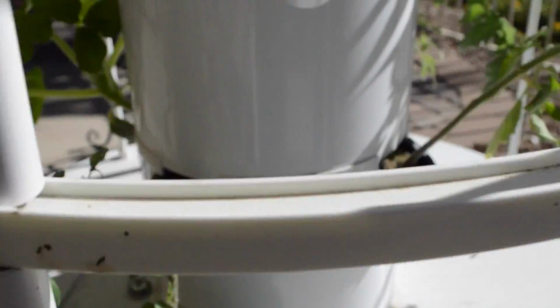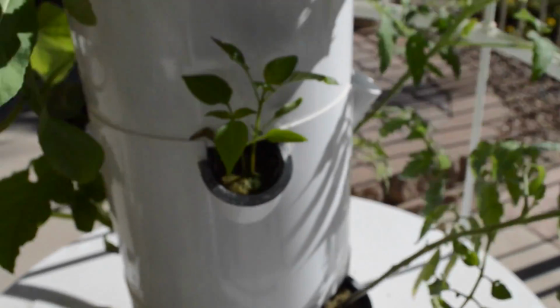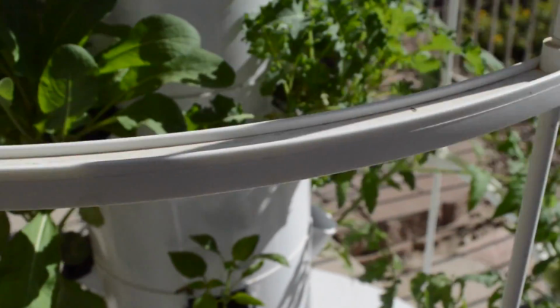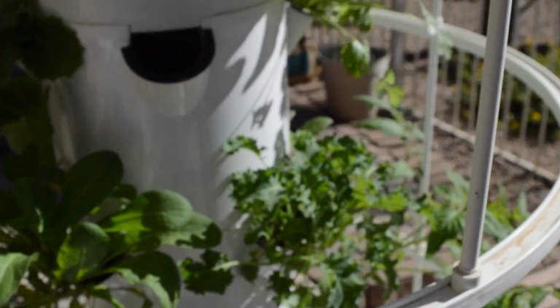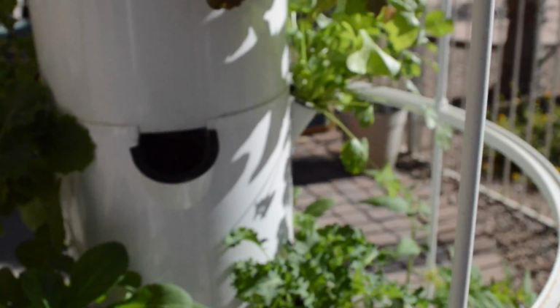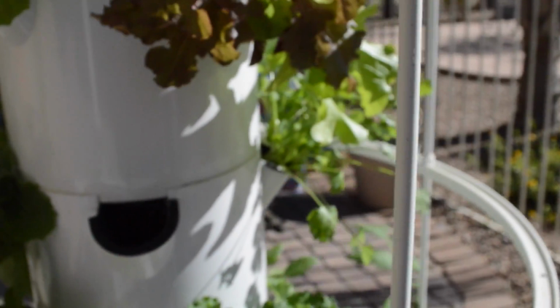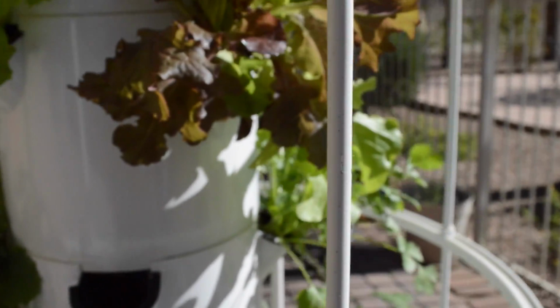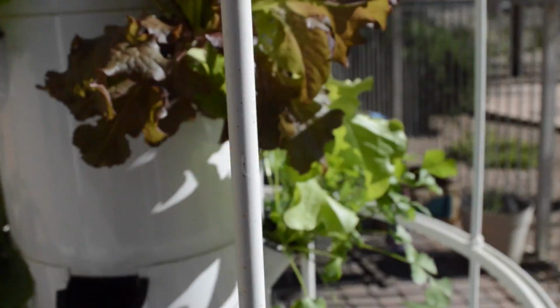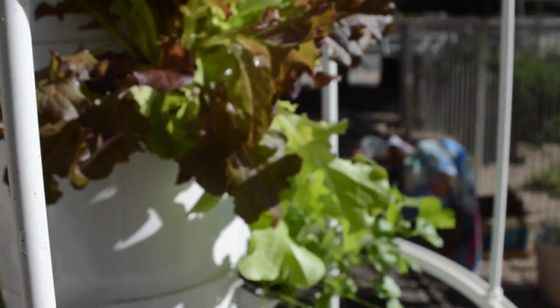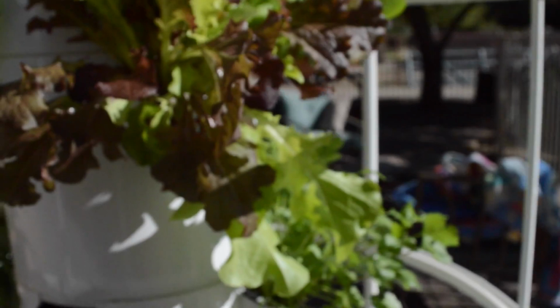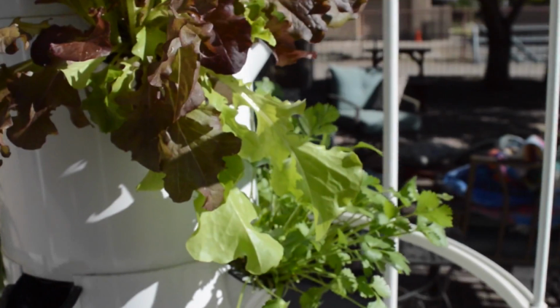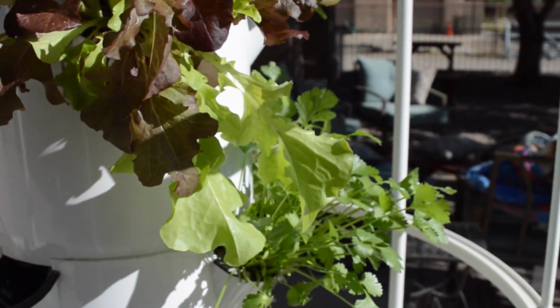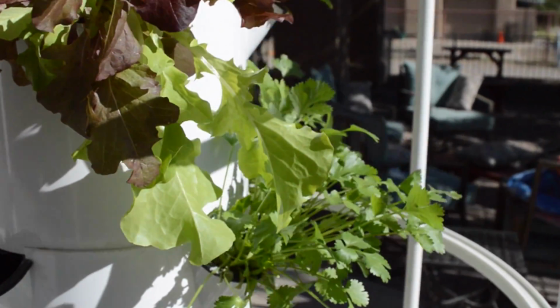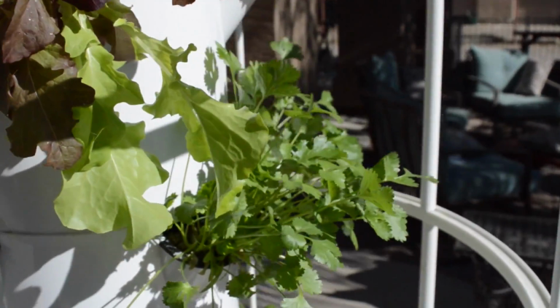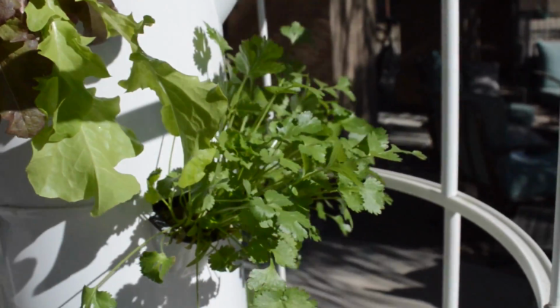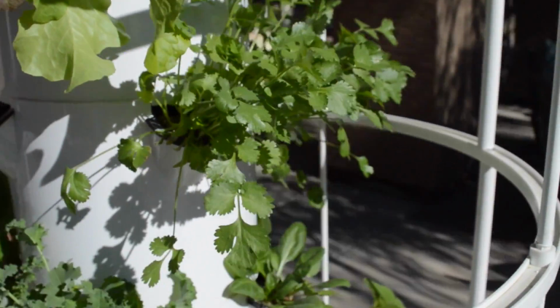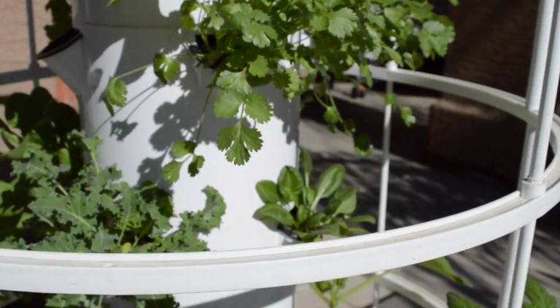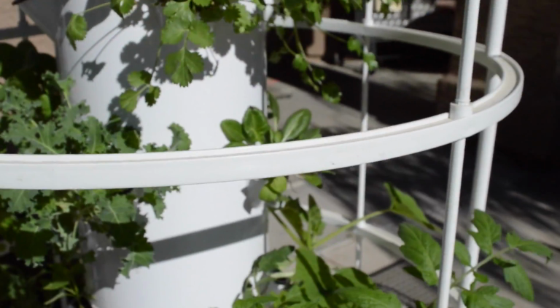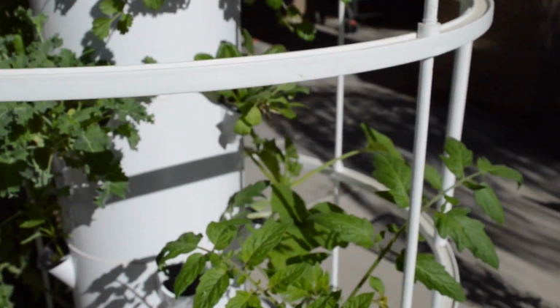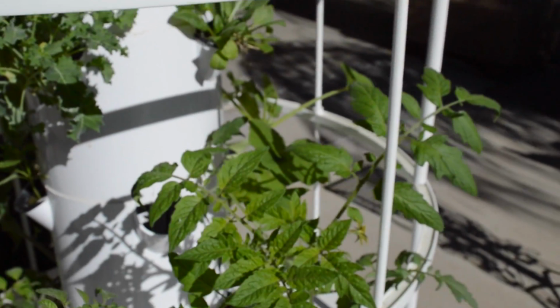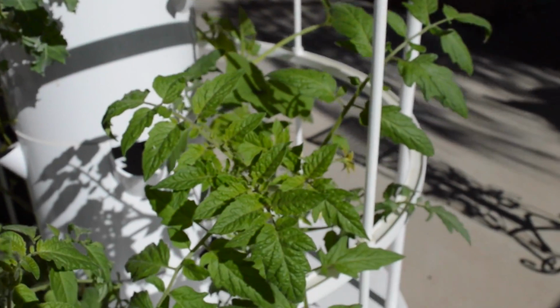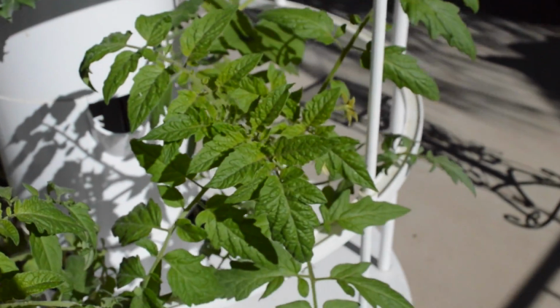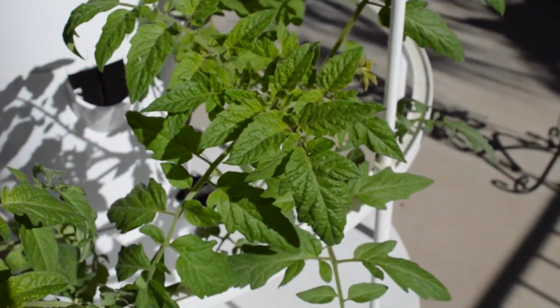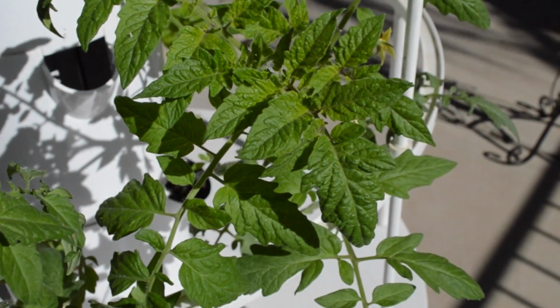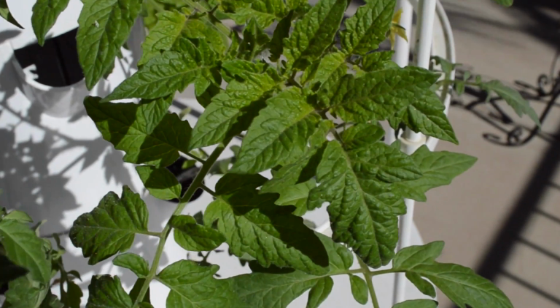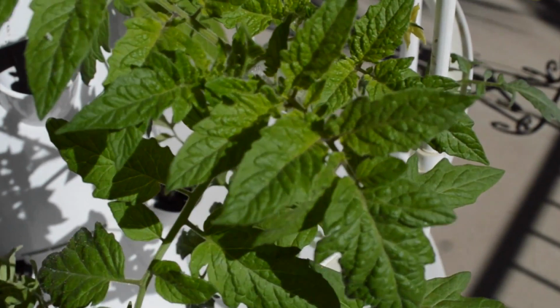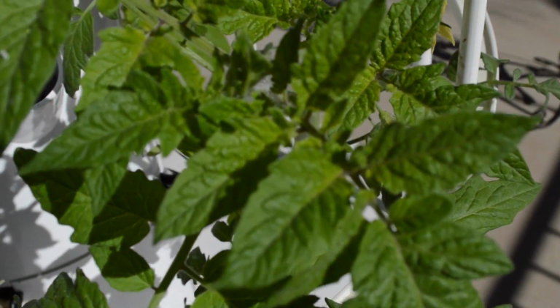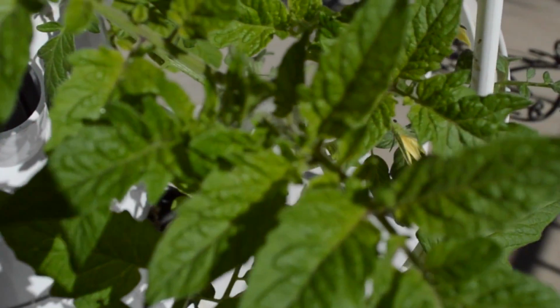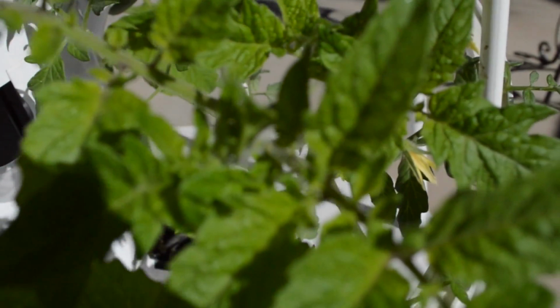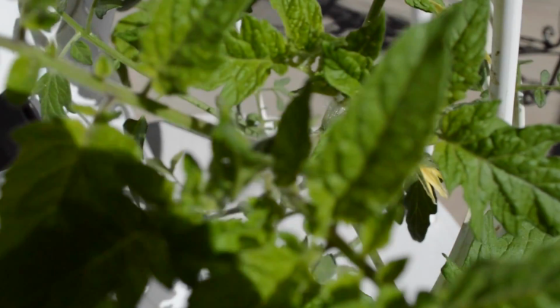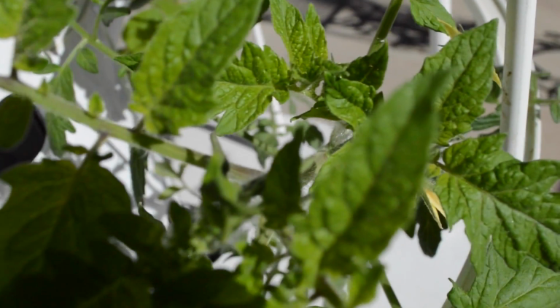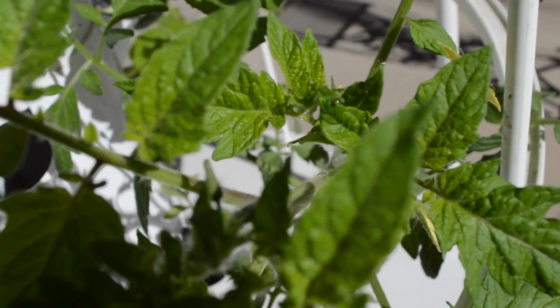With aeroponic technology, plants grow up to 30% bigger on average and have more nutritional value than plants you would find at your local grocery store. The plants grow up to three times more quickly than plants planted in soil.